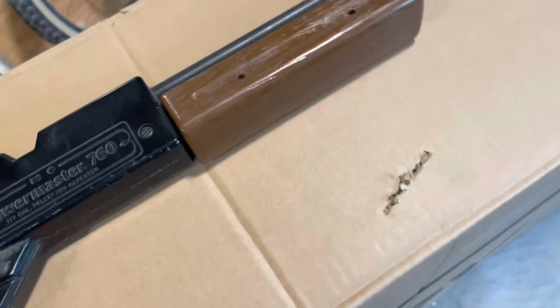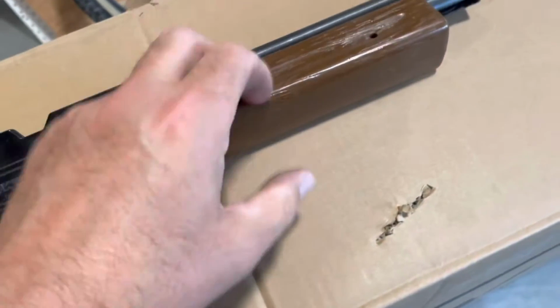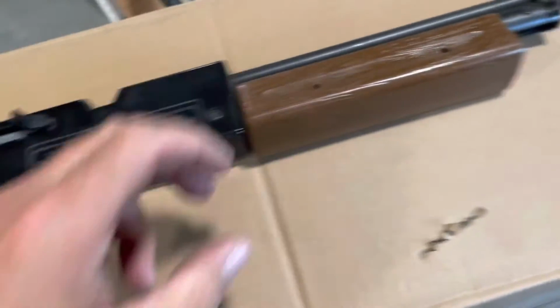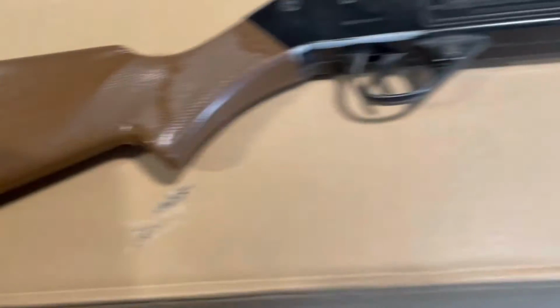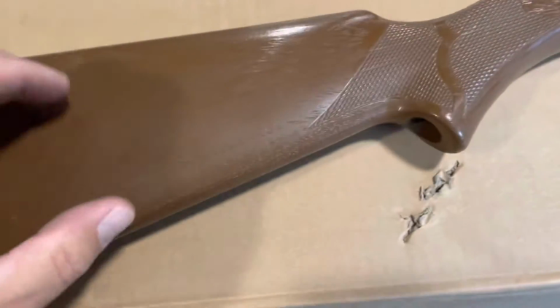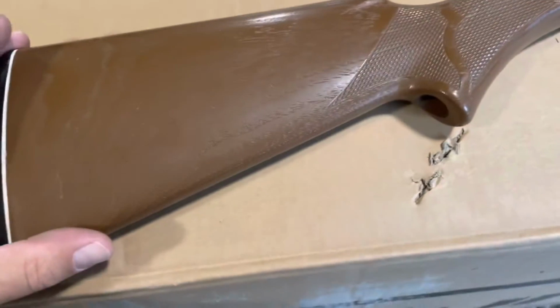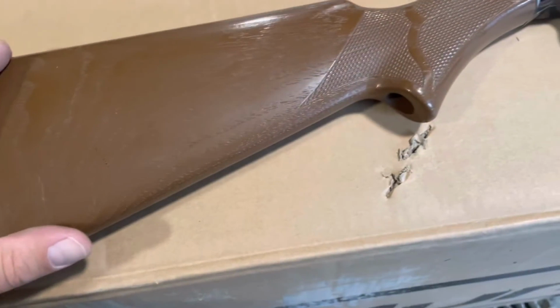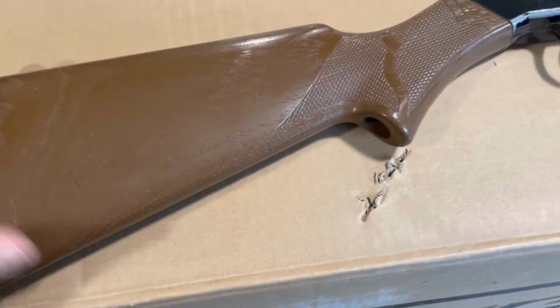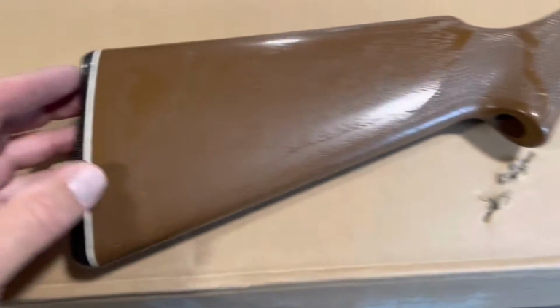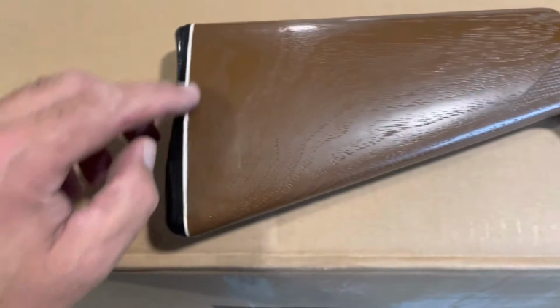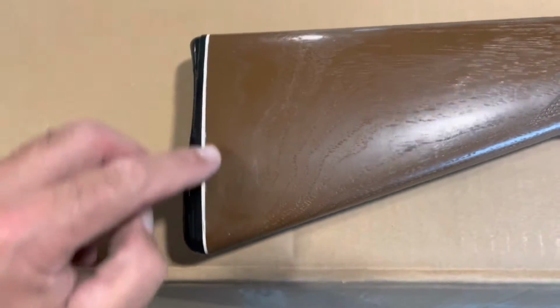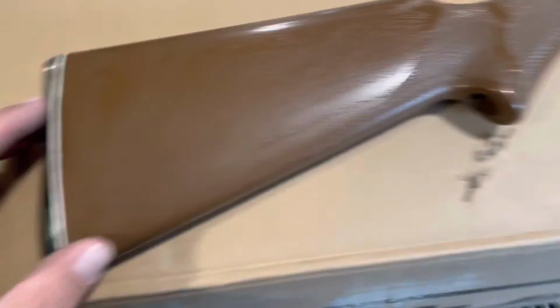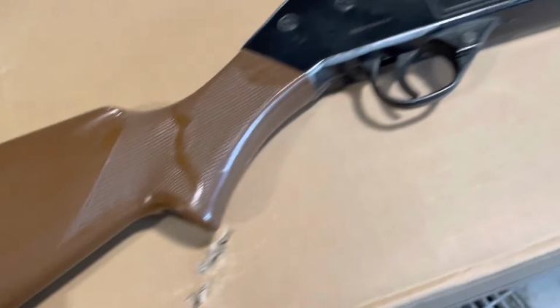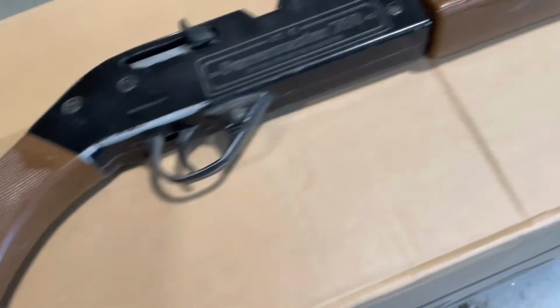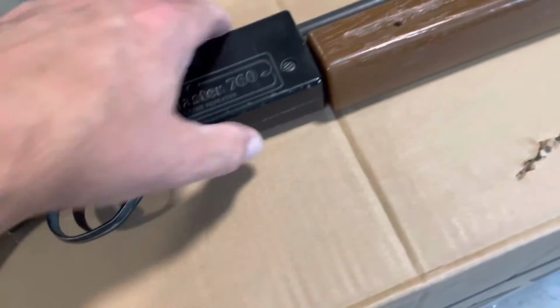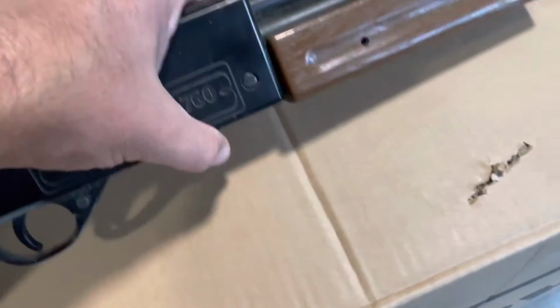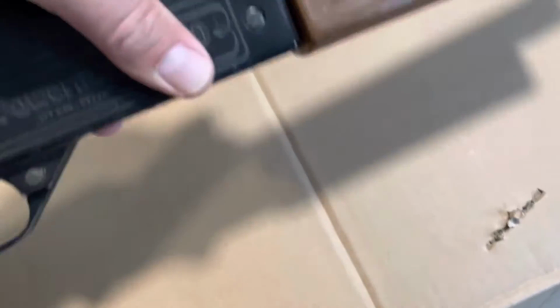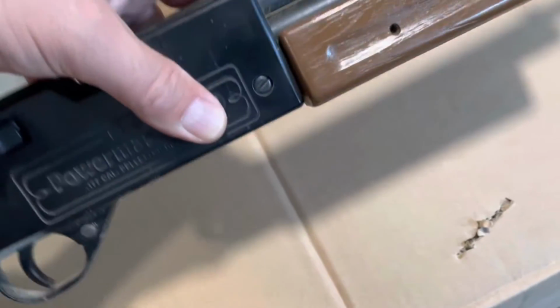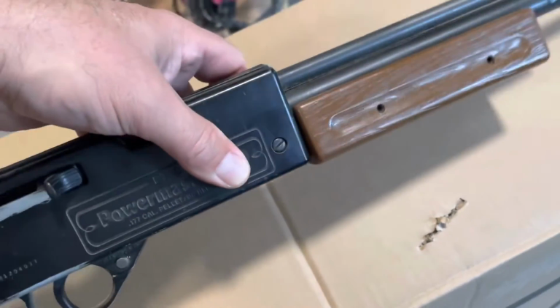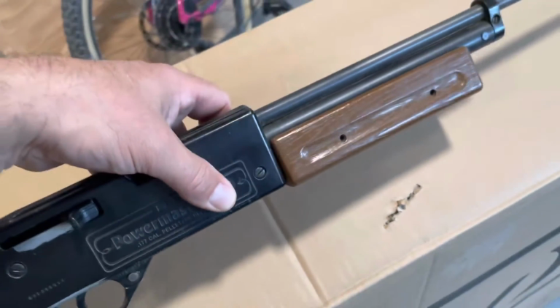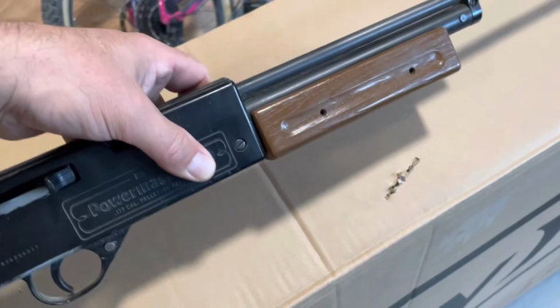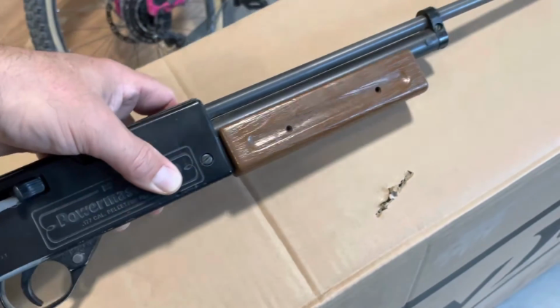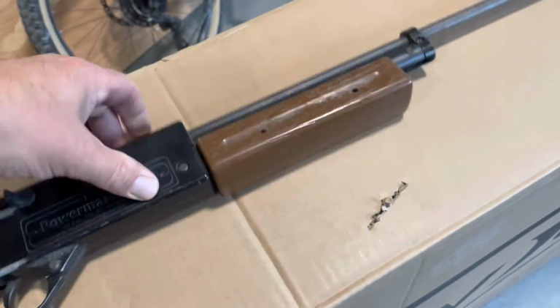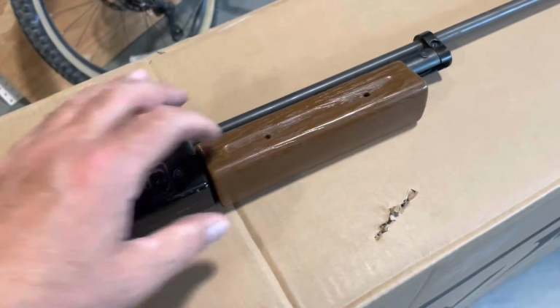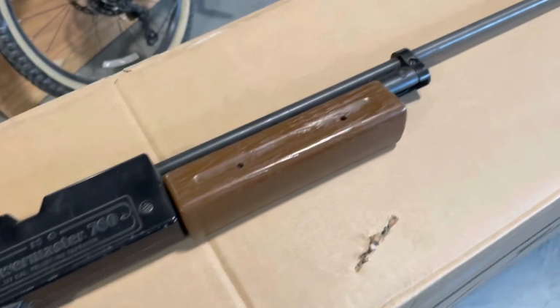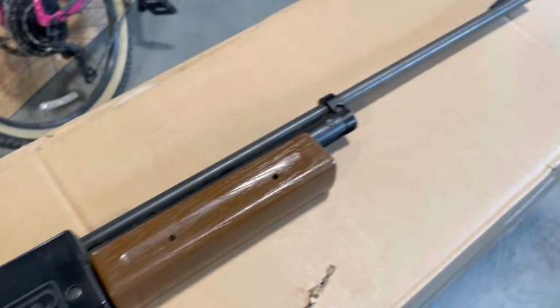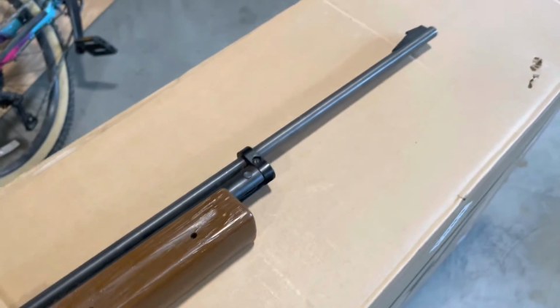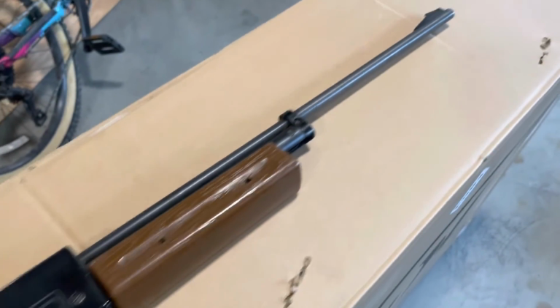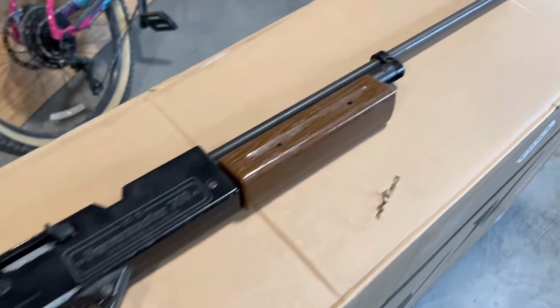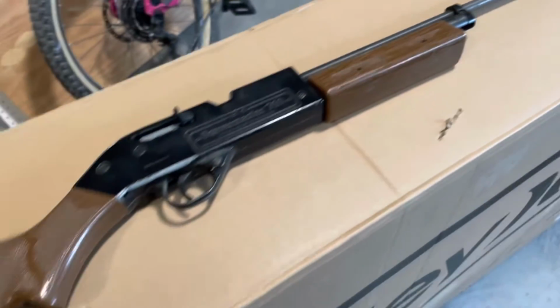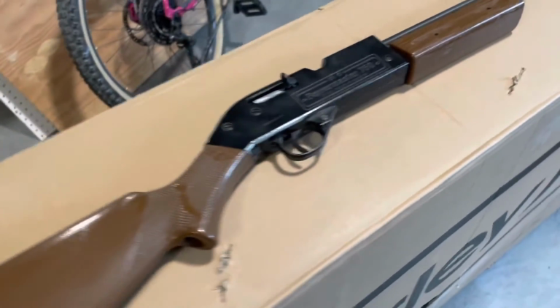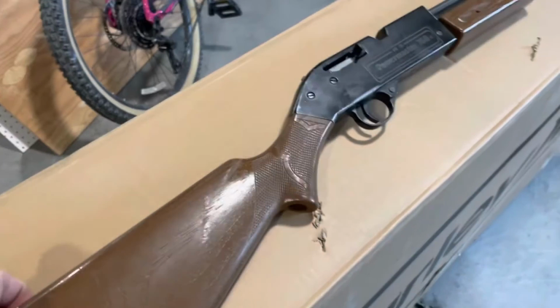The forearm's plastic. The stock's plastic. I always liked the little white line here. It's not heavy — it was heavier than my Daisy — and this is the first multi-pump gun I got. This was, to me, my first serious air gun.